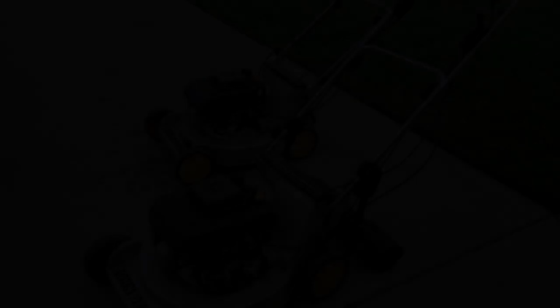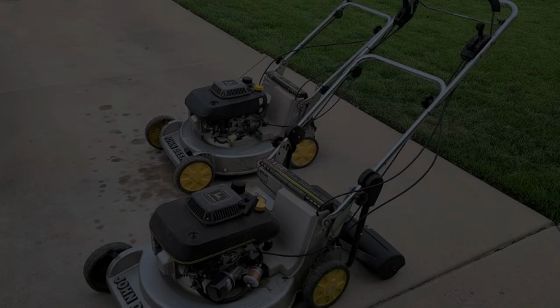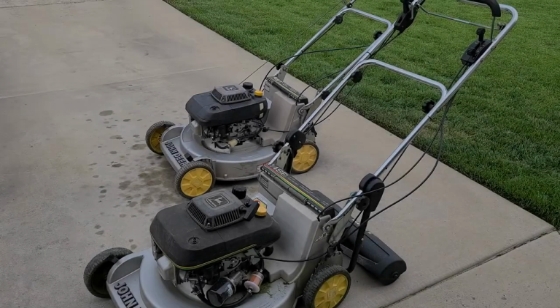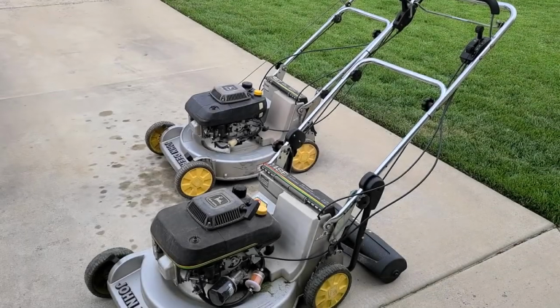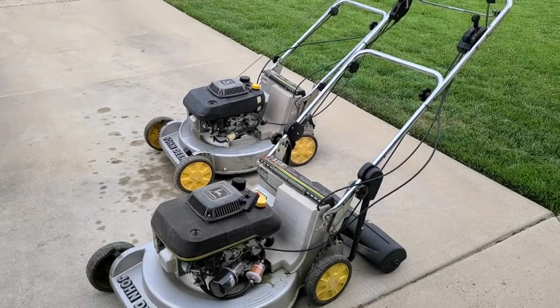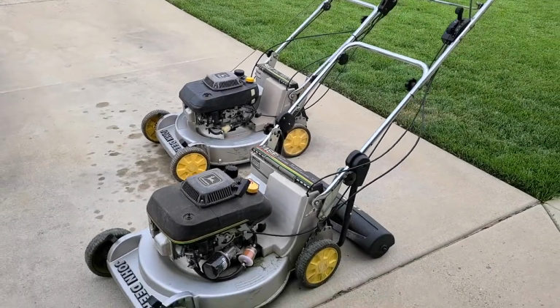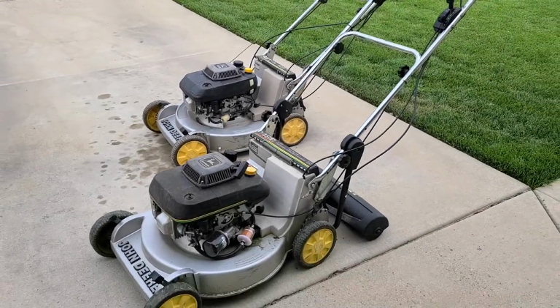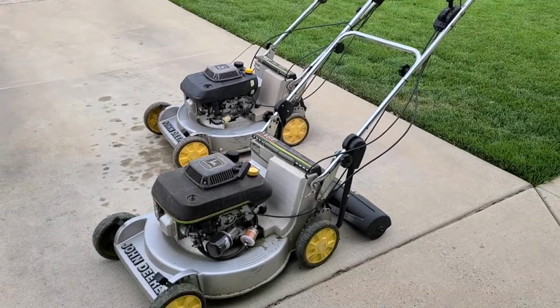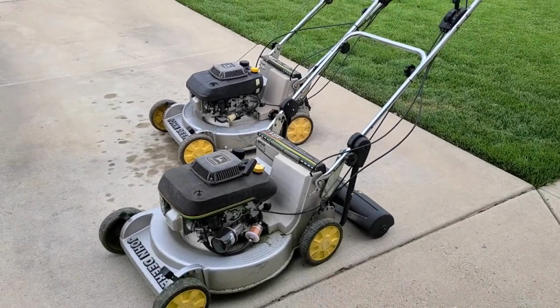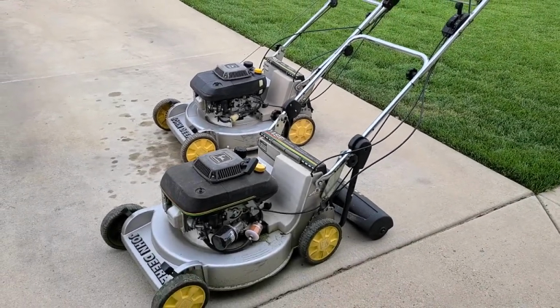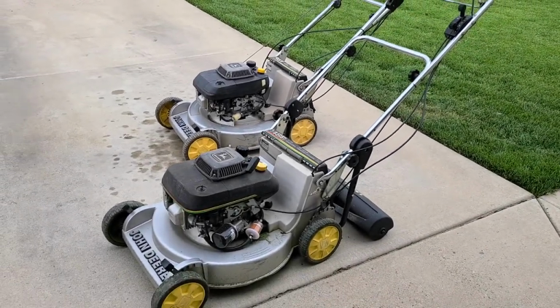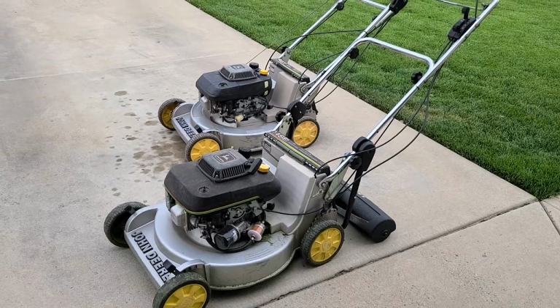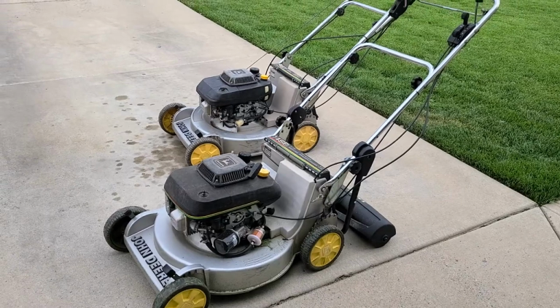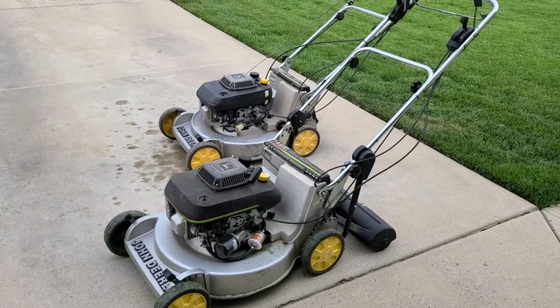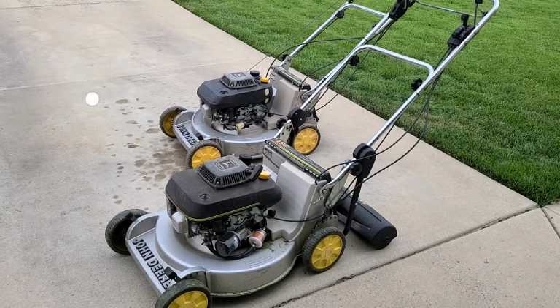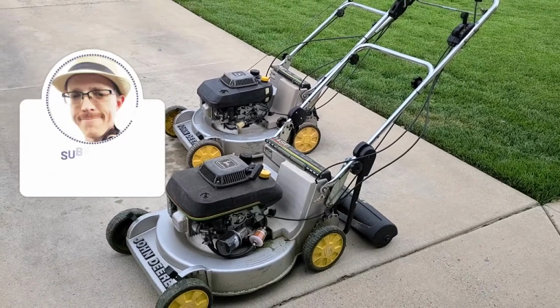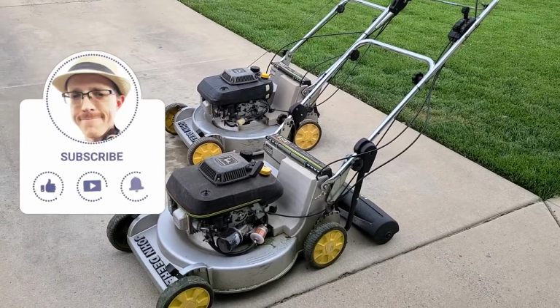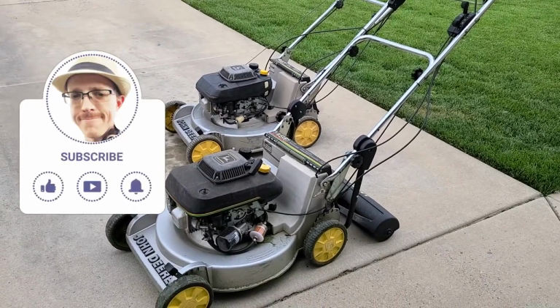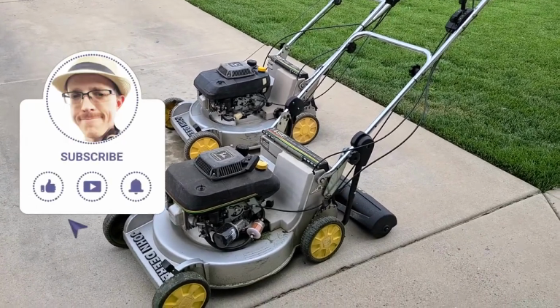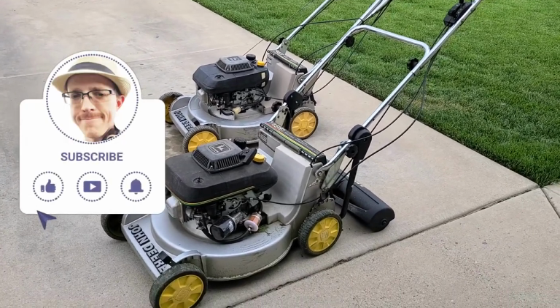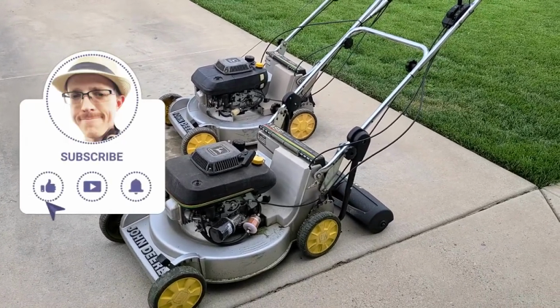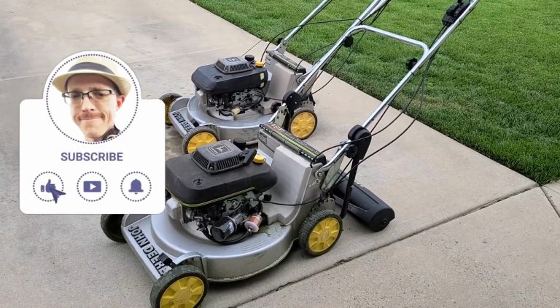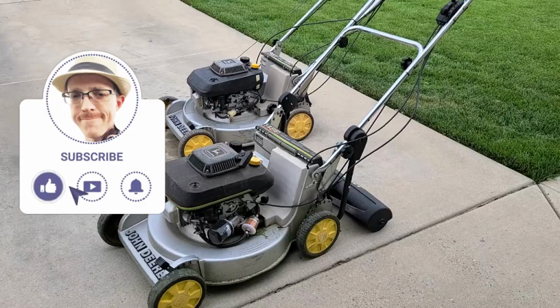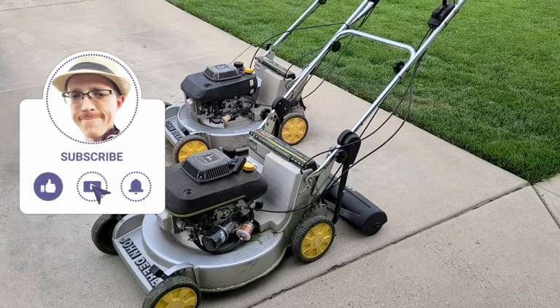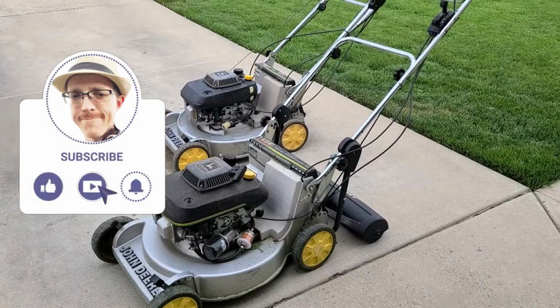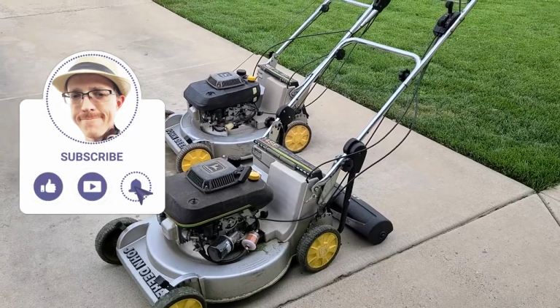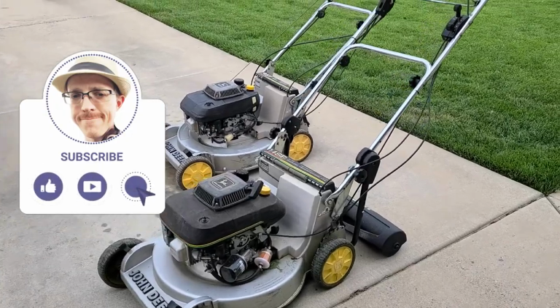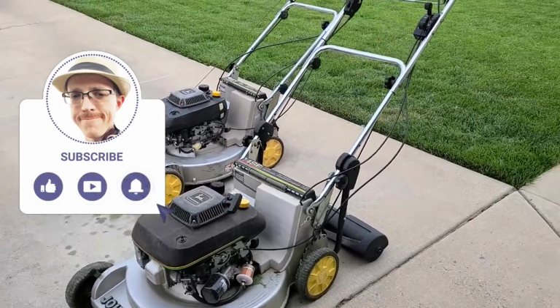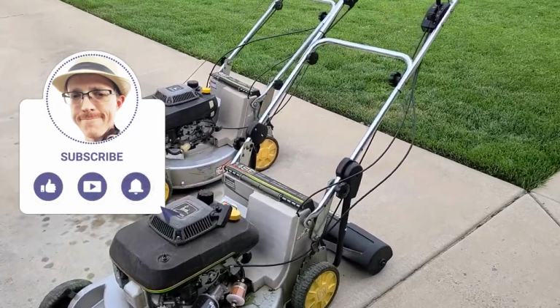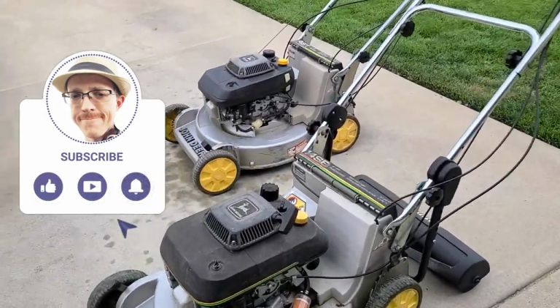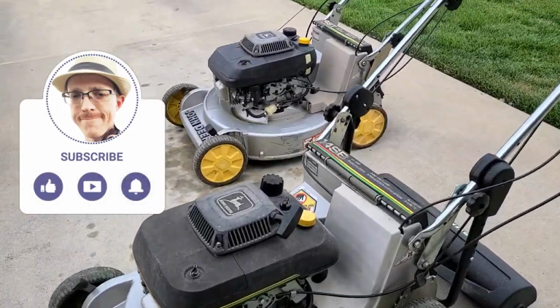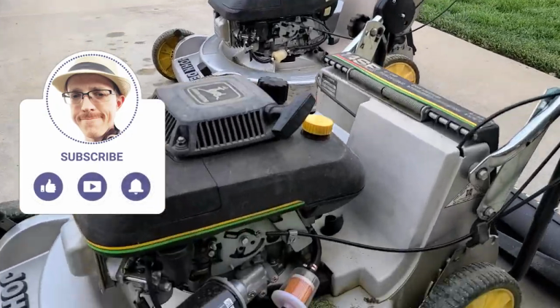Hi everybody, it's Brandon. Today I had a comment on my channel asking to explain a little bit more about the oil filter on my 14SB. So thank you for stopping by, thanks for the question.